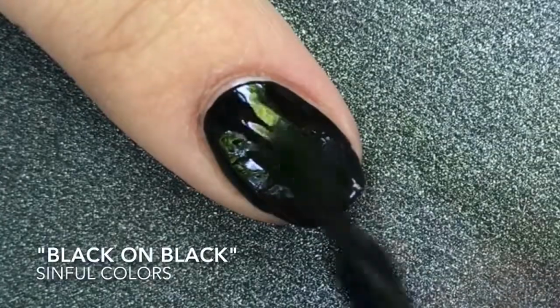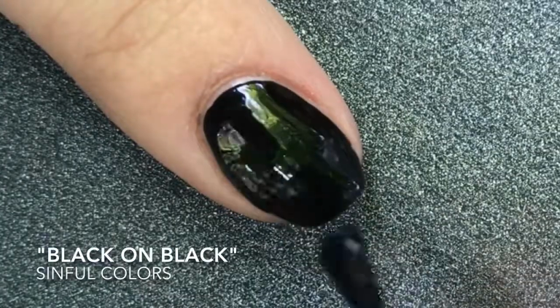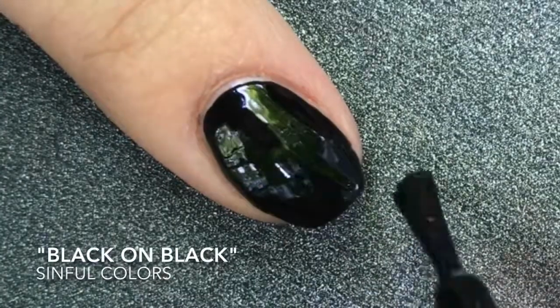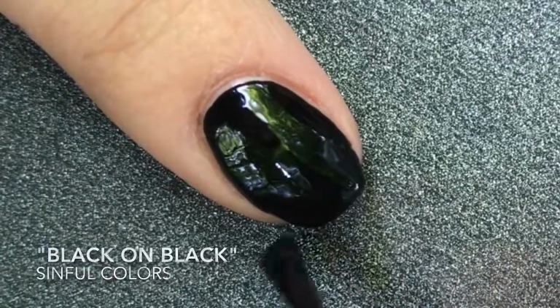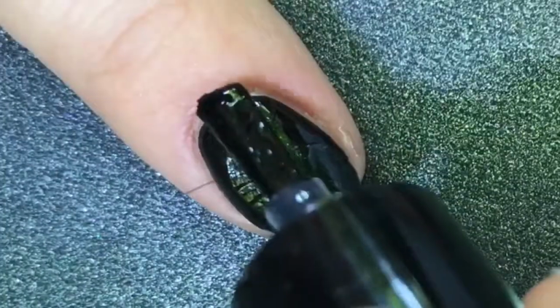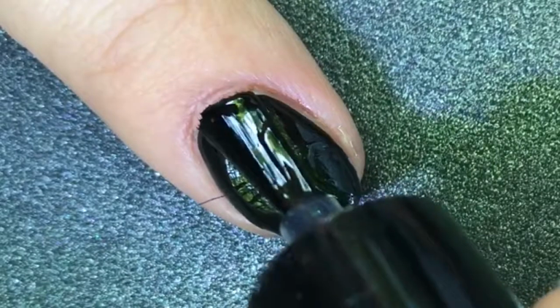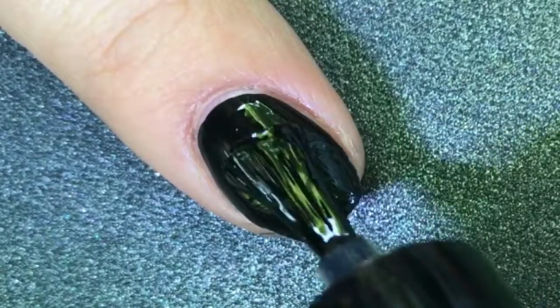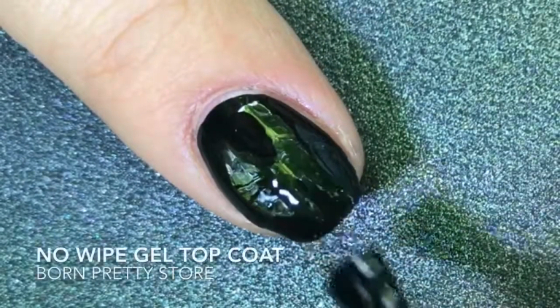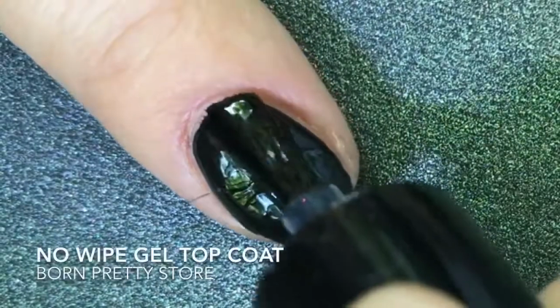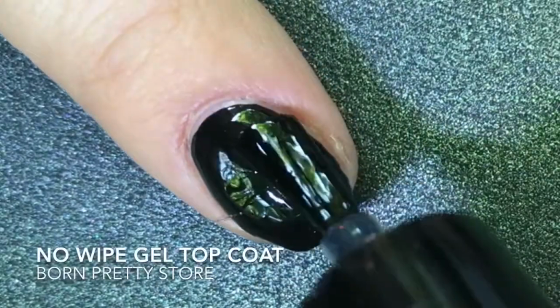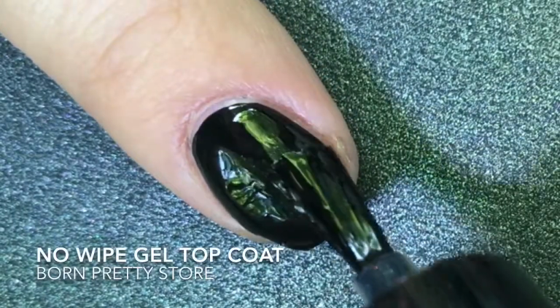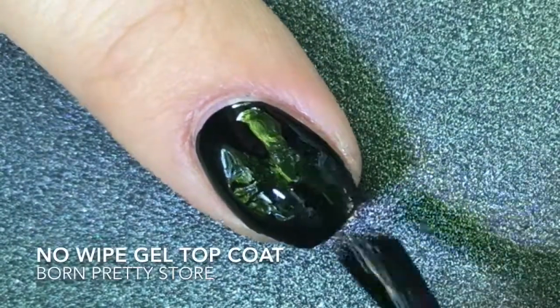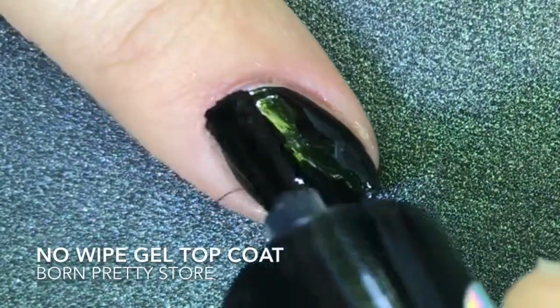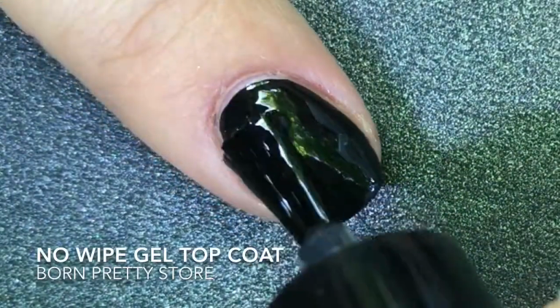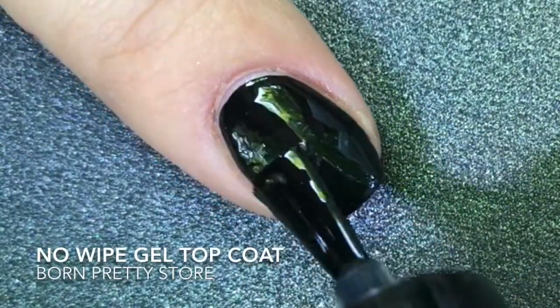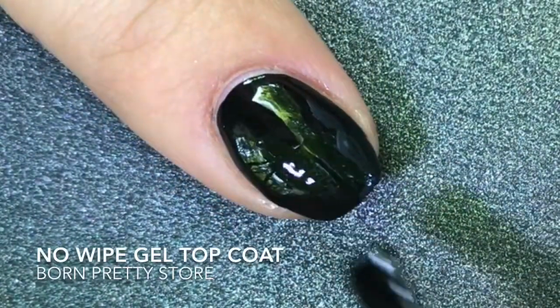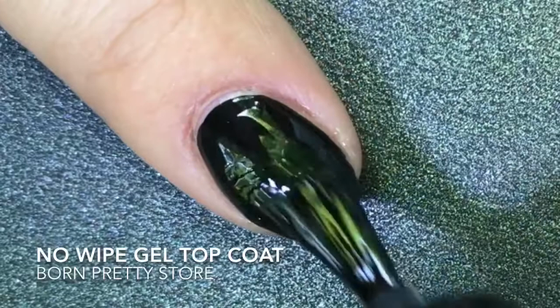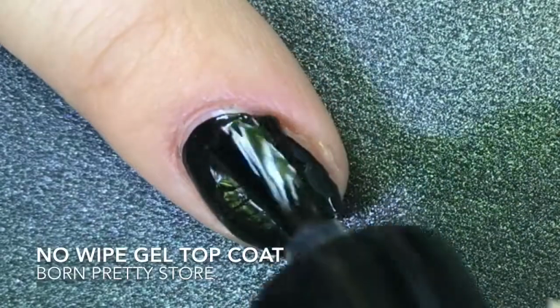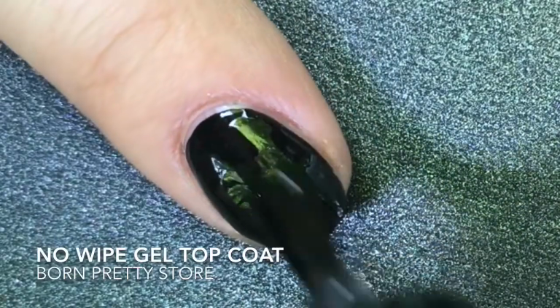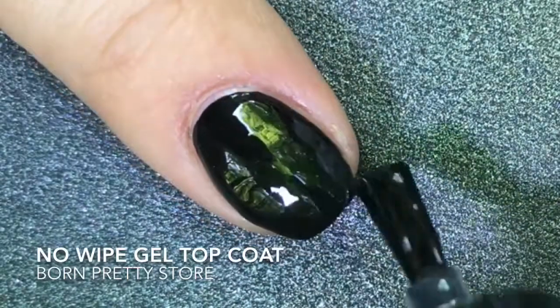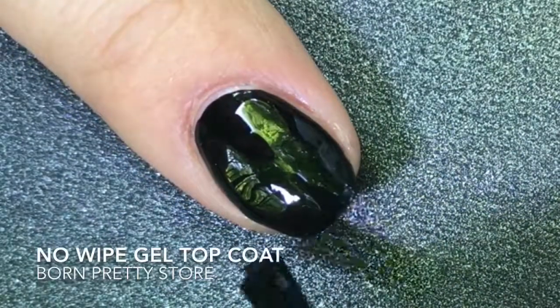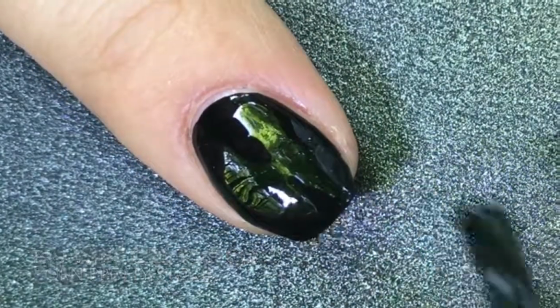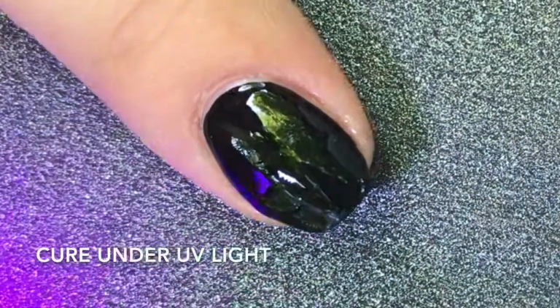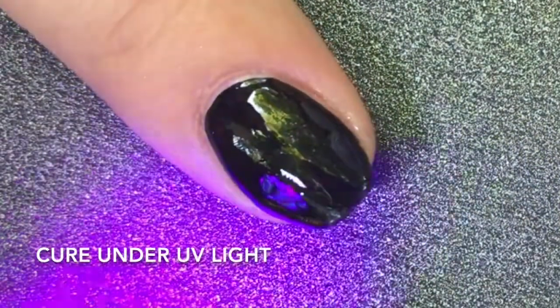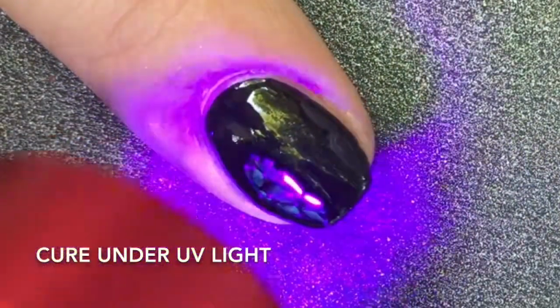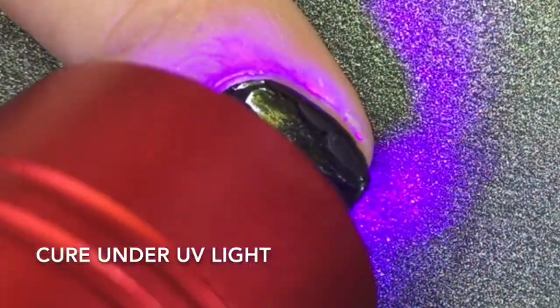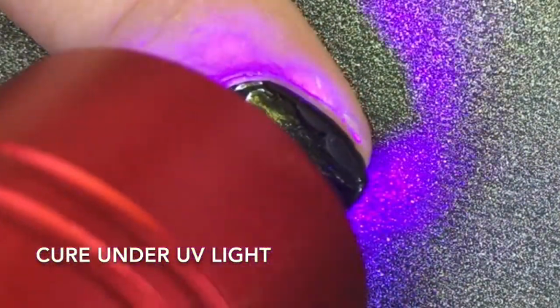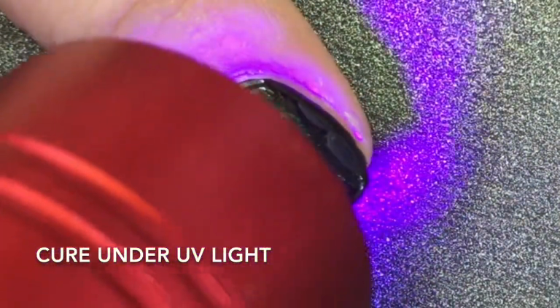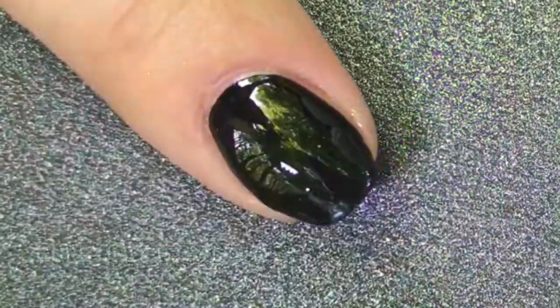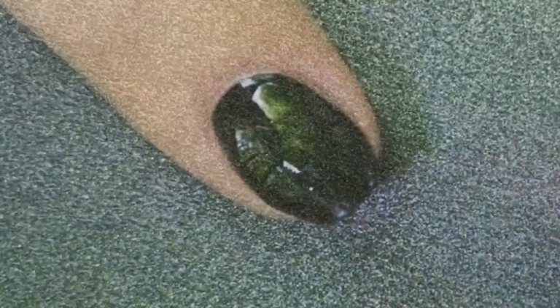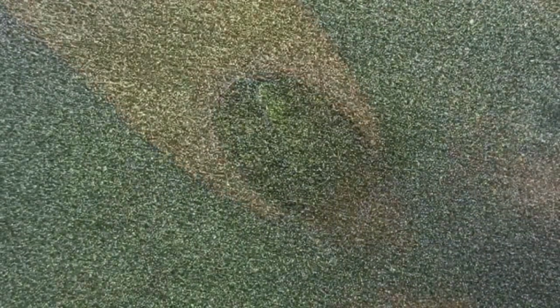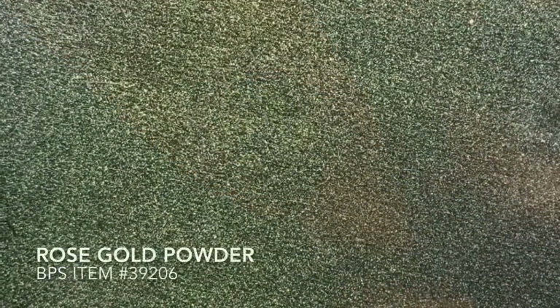You're not supposed to mix gel and regular nail polish, but I am. So this is the Born Pretty Store No Wipe Gel Top Coat, and I don't know why because I'm not a nail tech, but the no-wipe part is super important. Again, I have no idea why, but I'm just going with it.